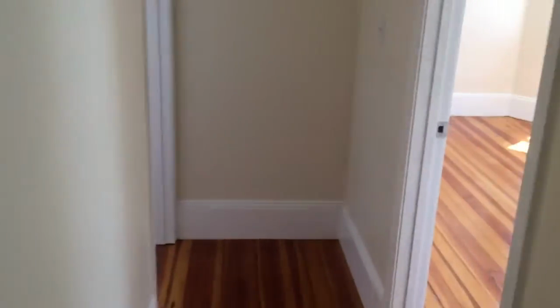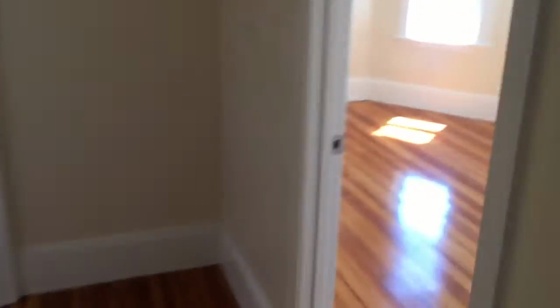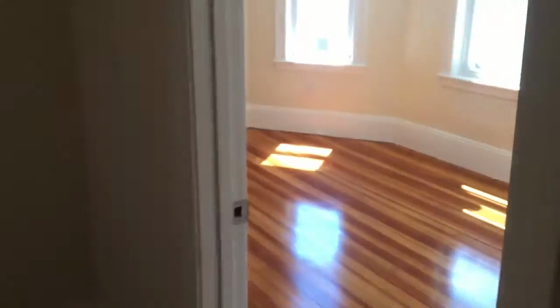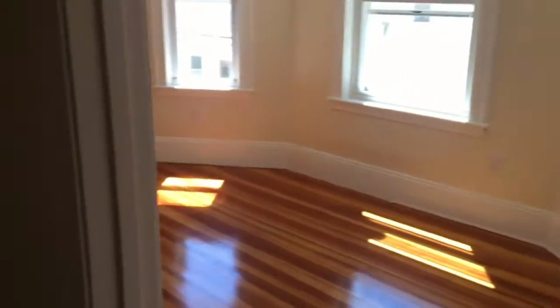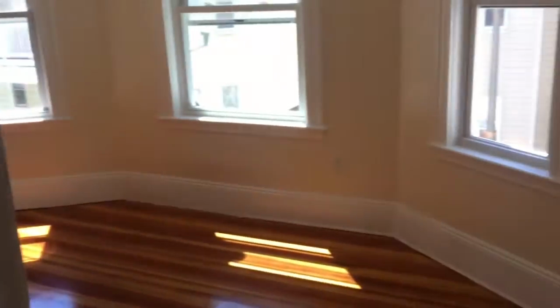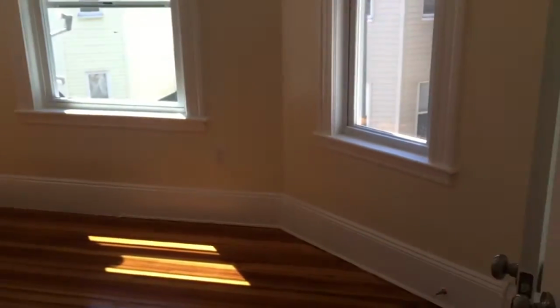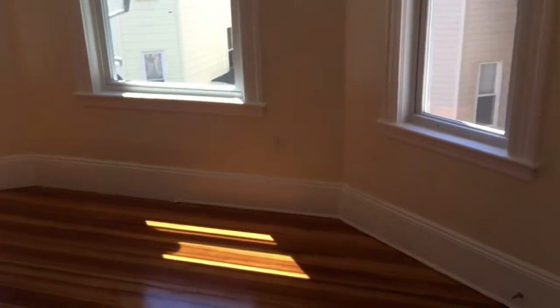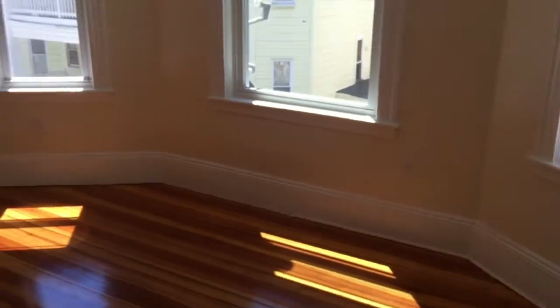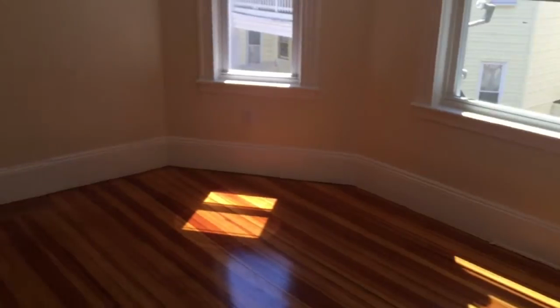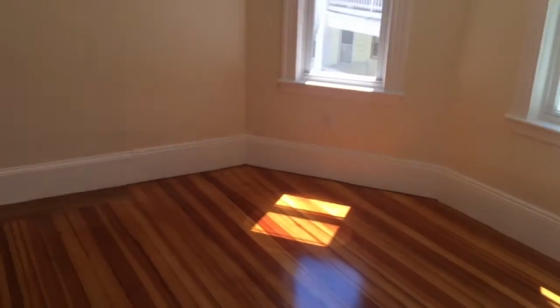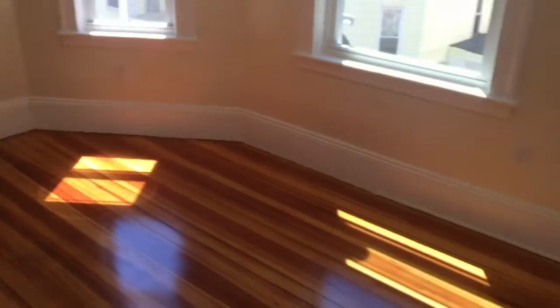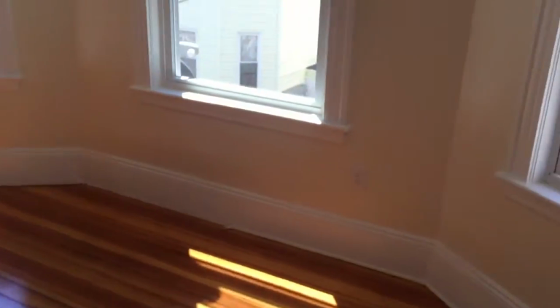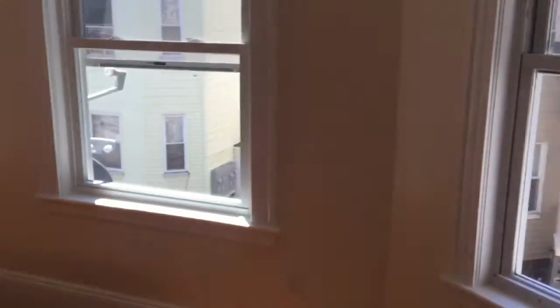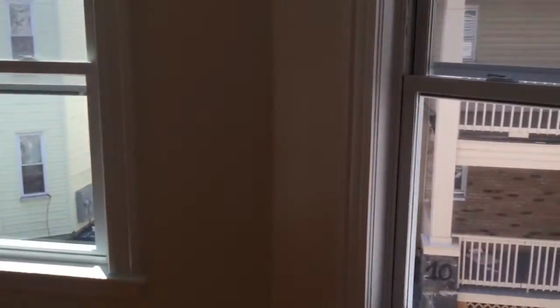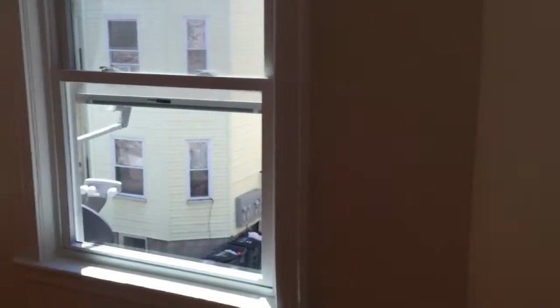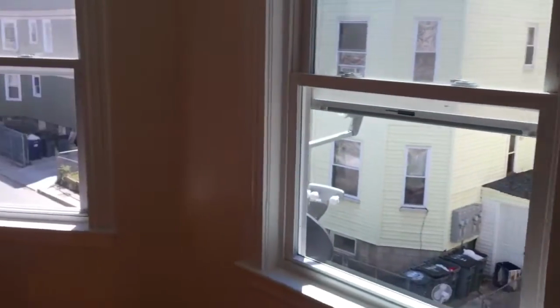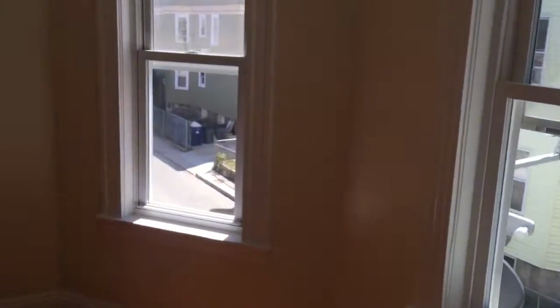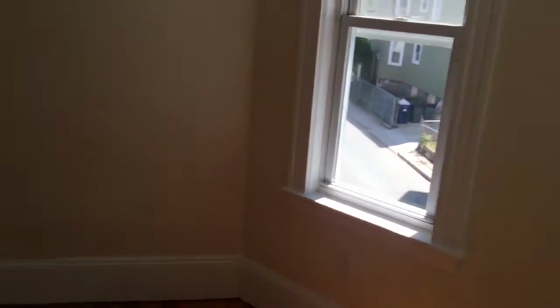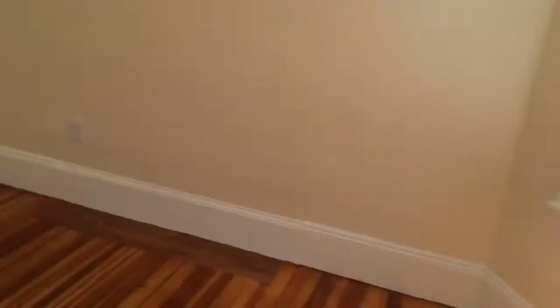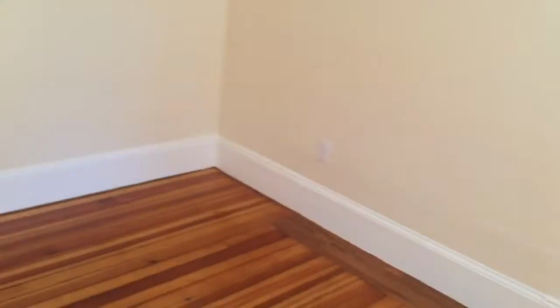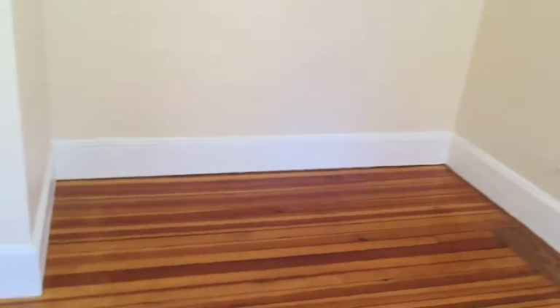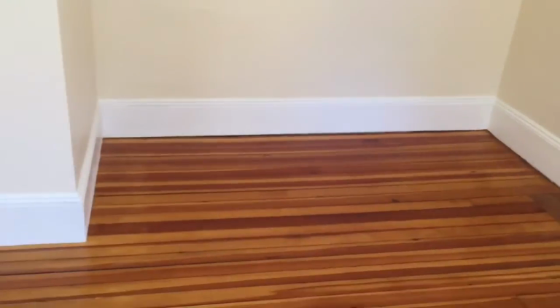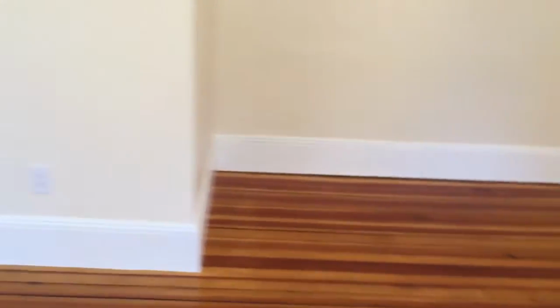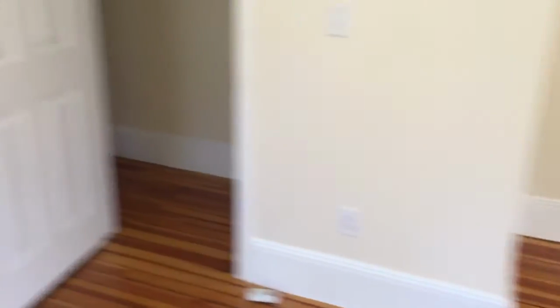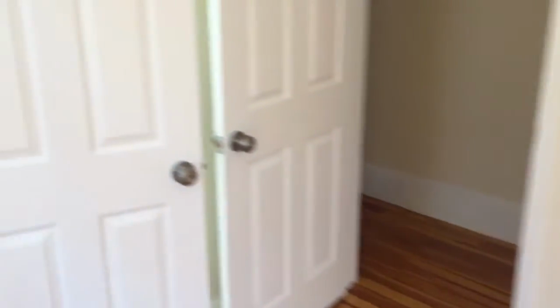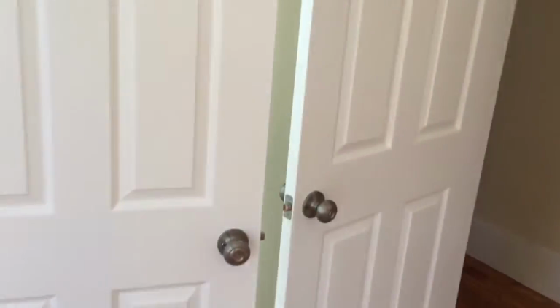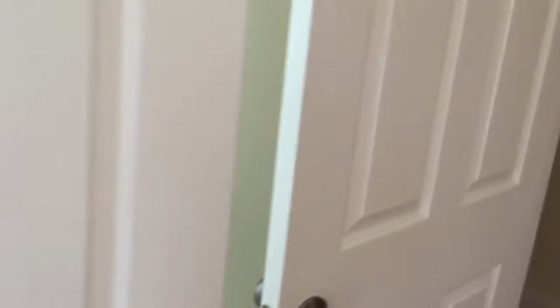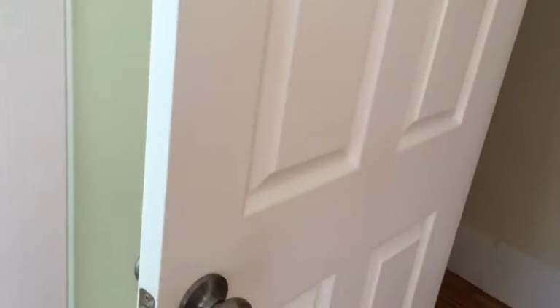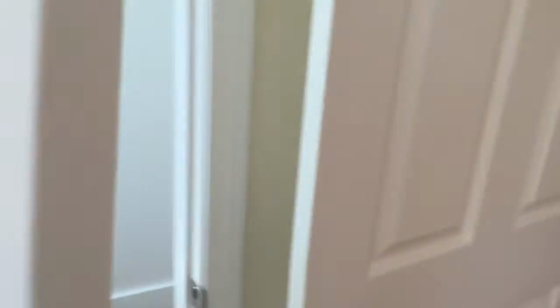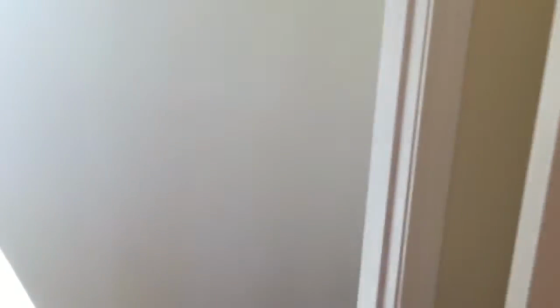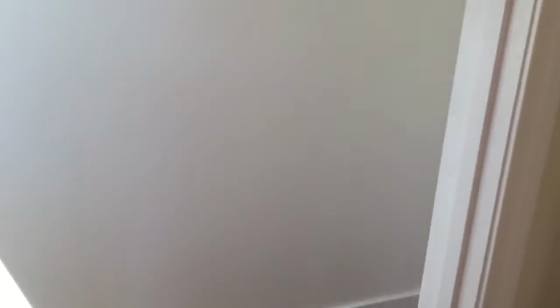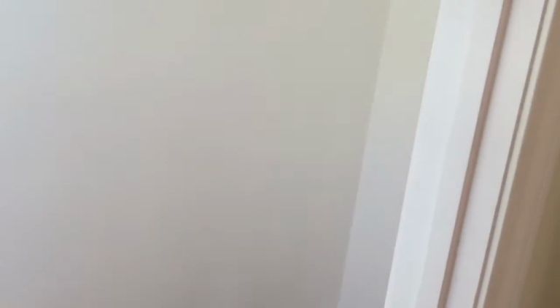And over here is the larger of the three bedrooms — gets a lot of sunlight, three windows. There's a little nook for your bed, and it opens up into this nice big closet.